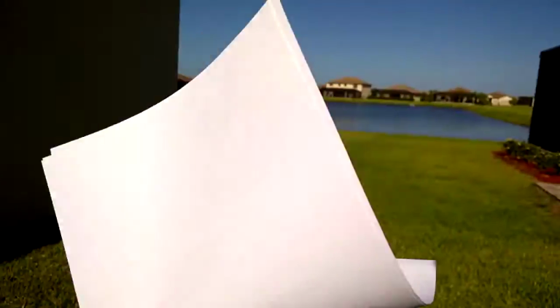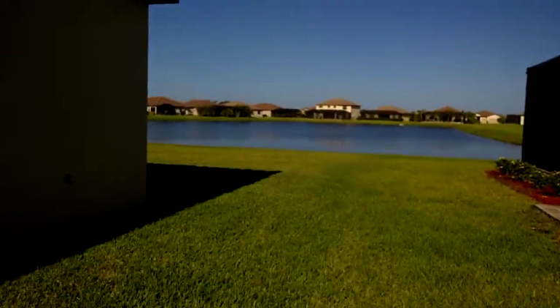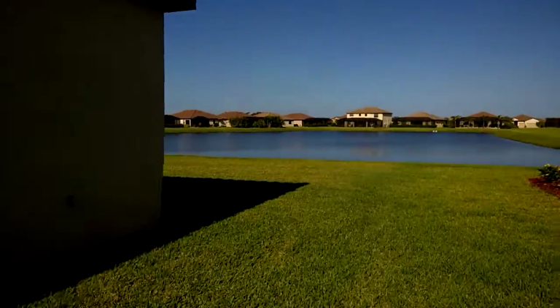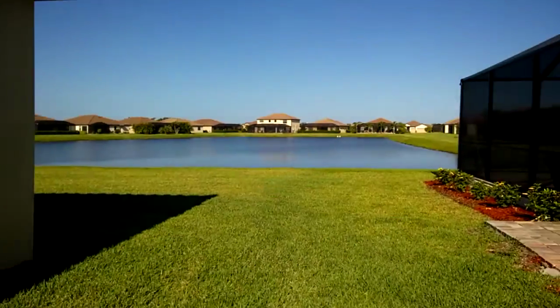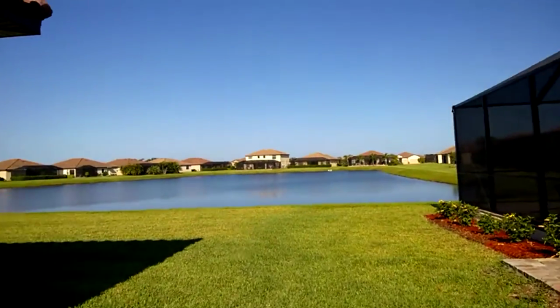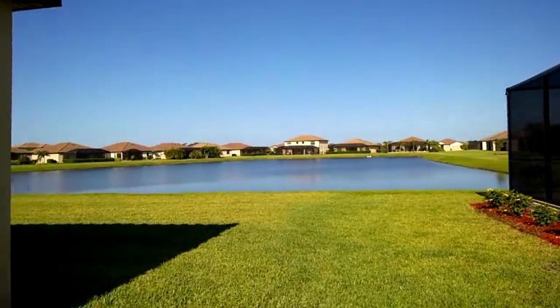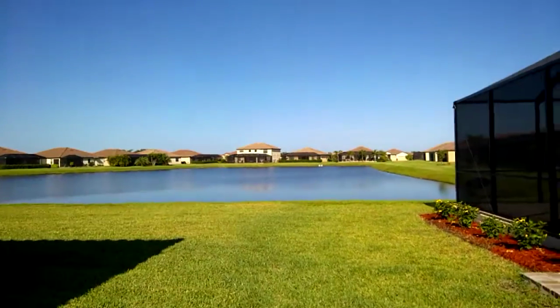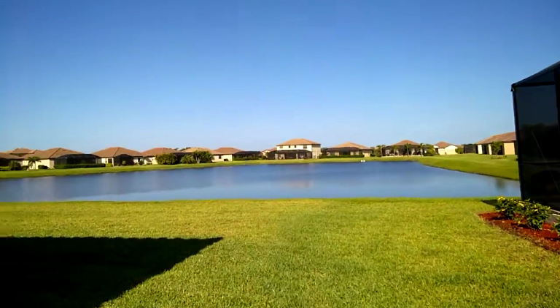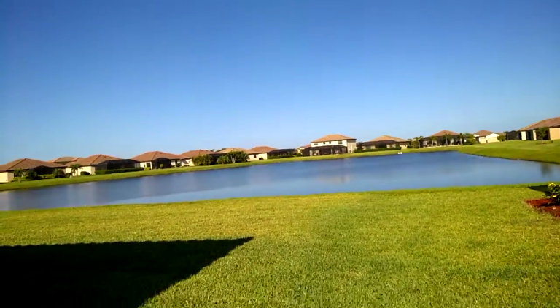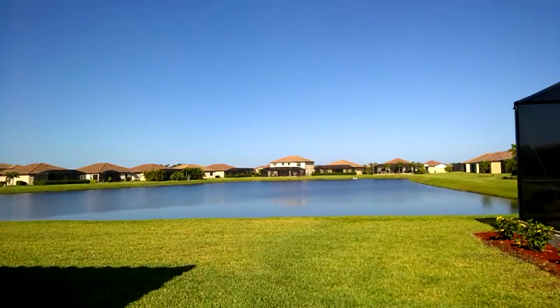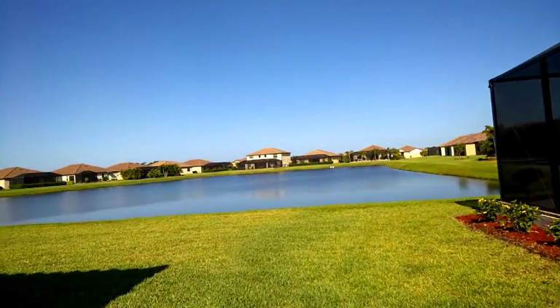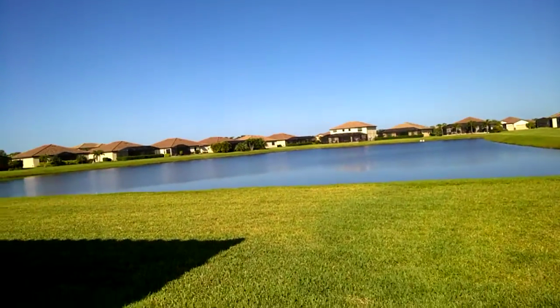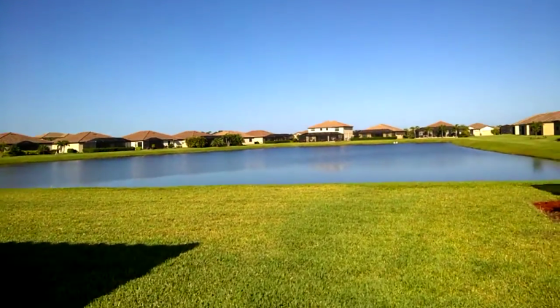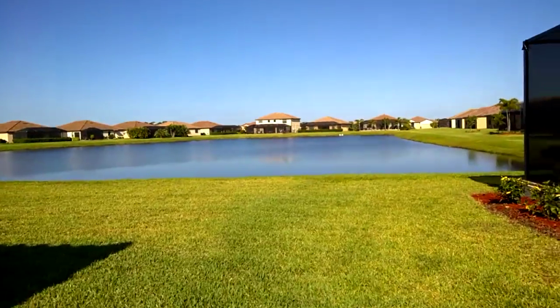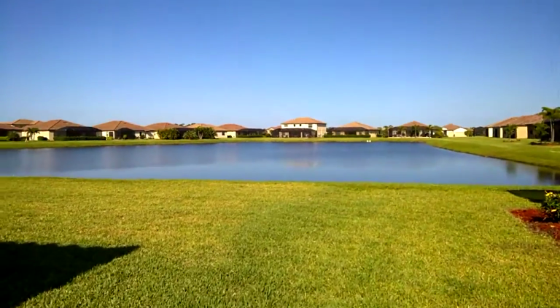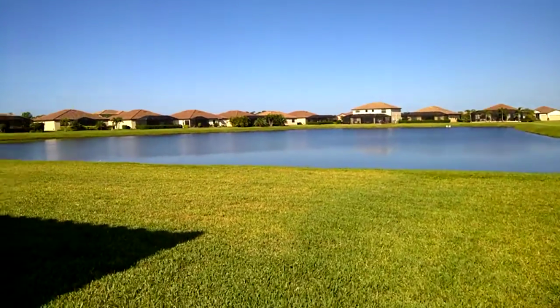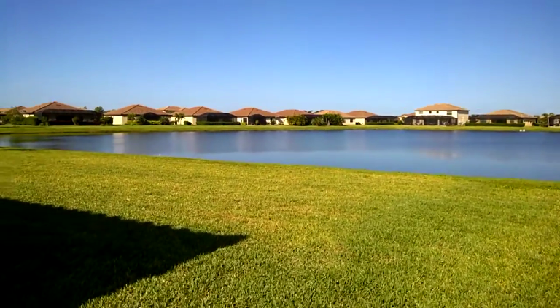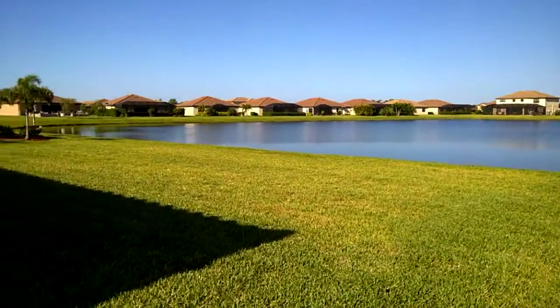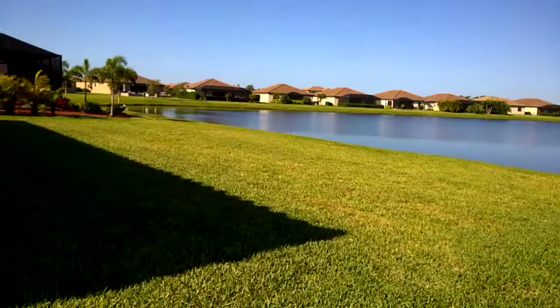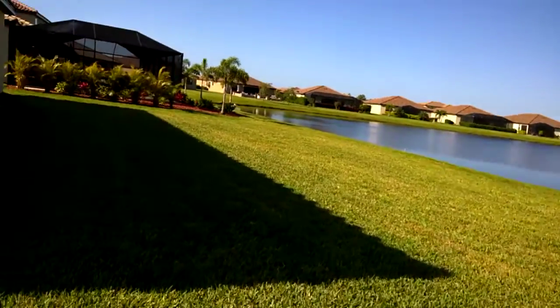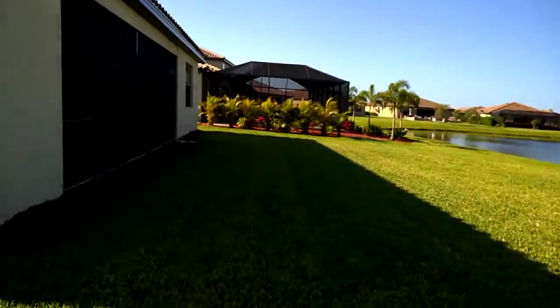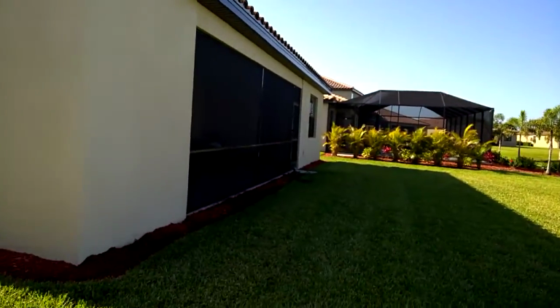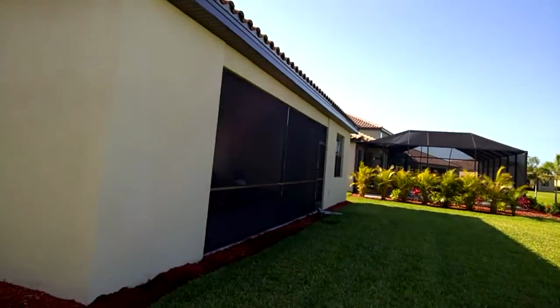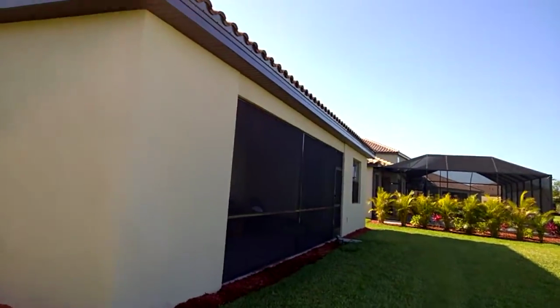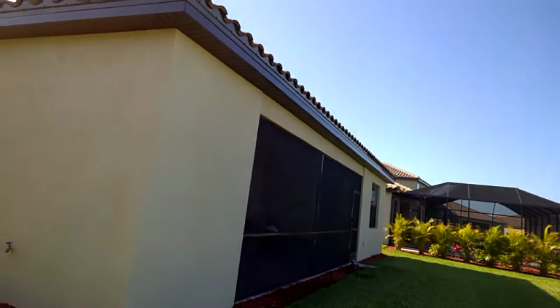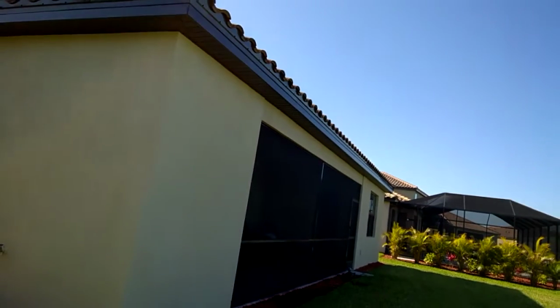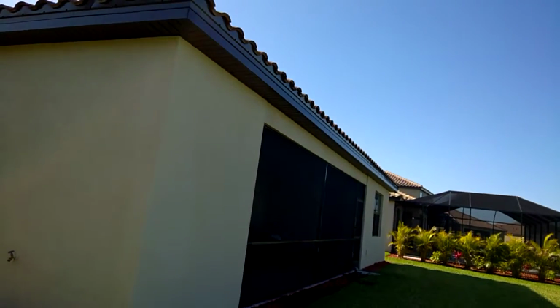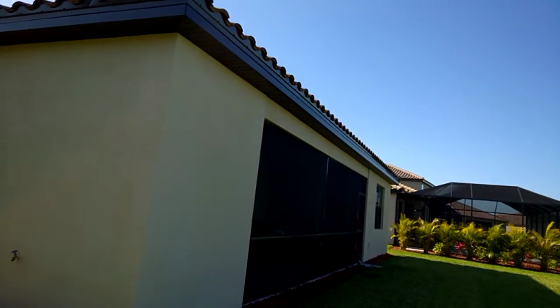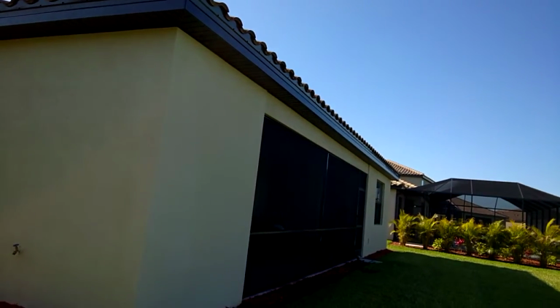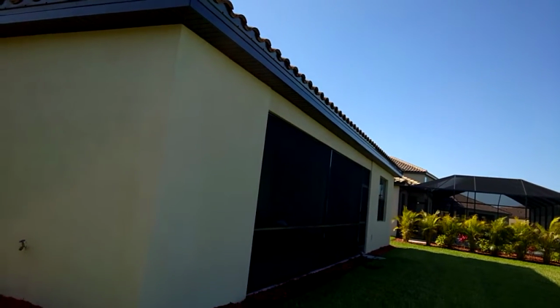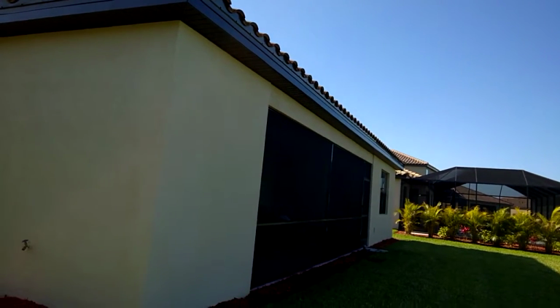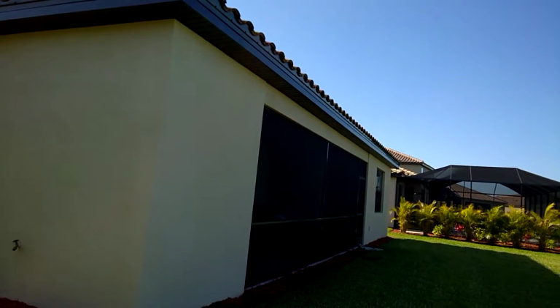These homes on Wild Lake Terrace face towards the east and back up to the west. They all surround a central pond. I'm coming around the north side of the home right now. You can see they have an existing screened-in lanai that is not extended out.